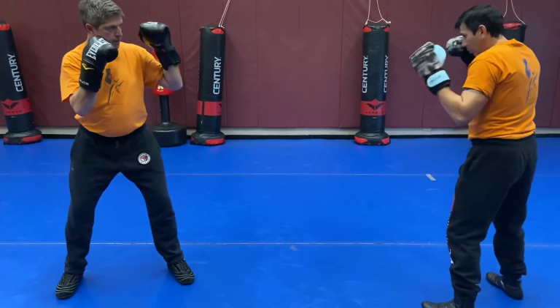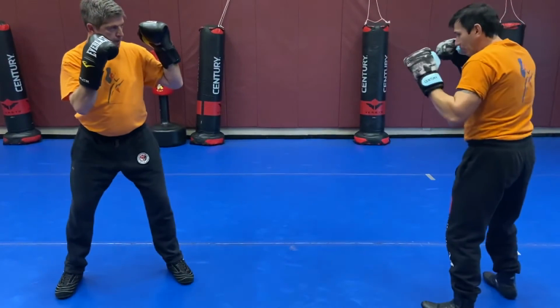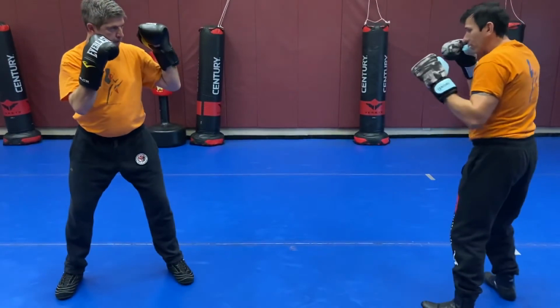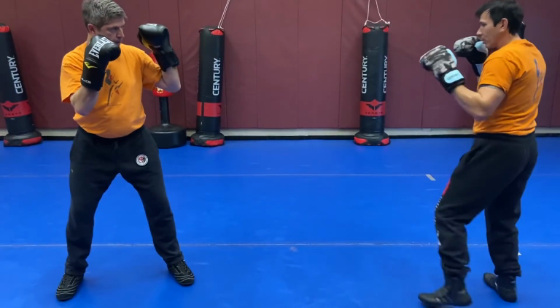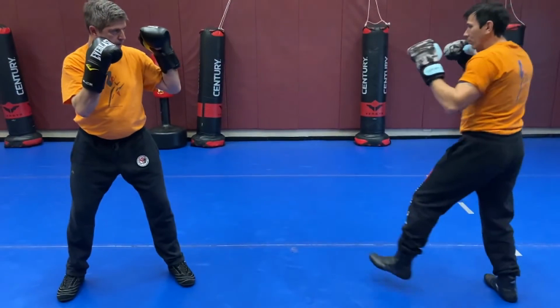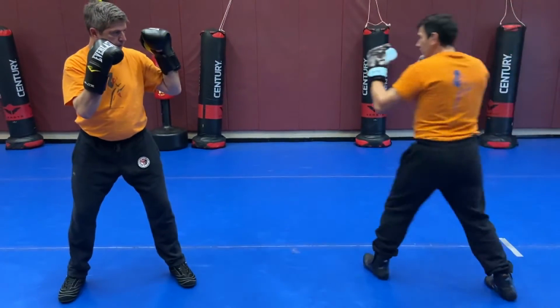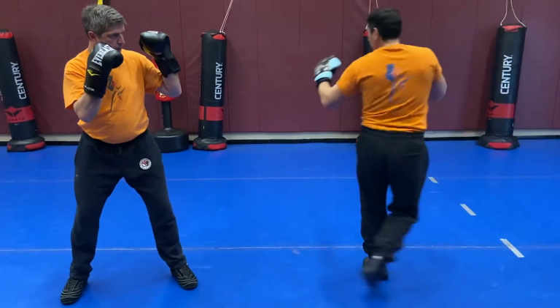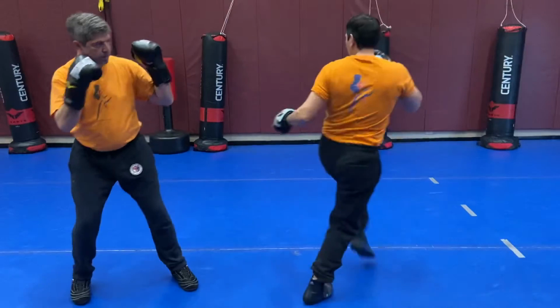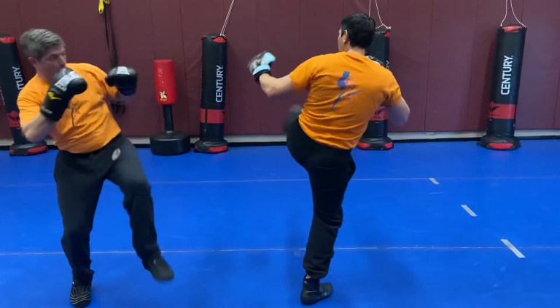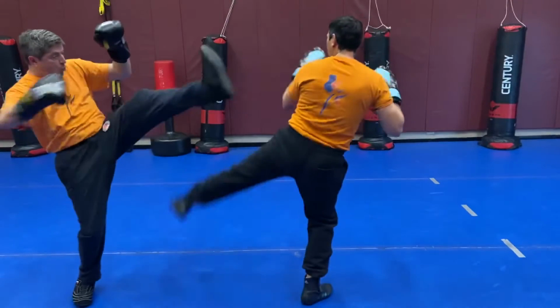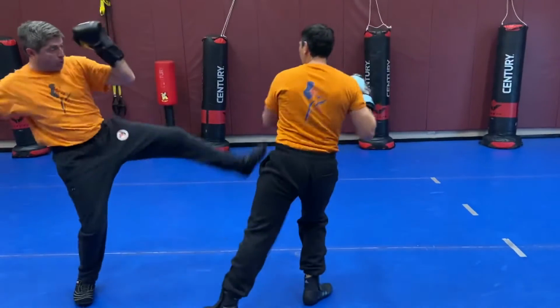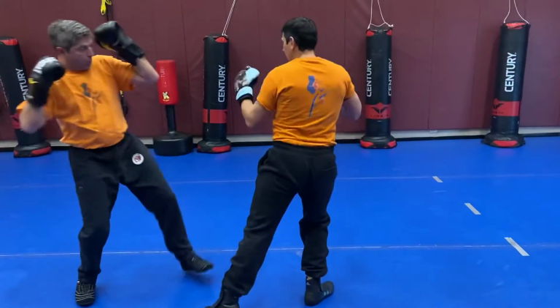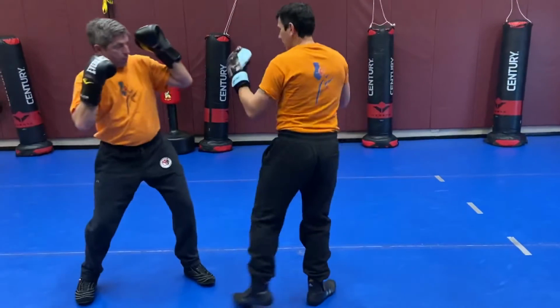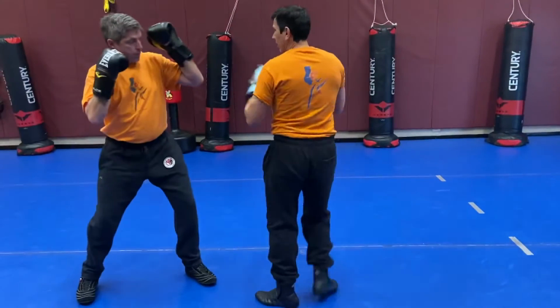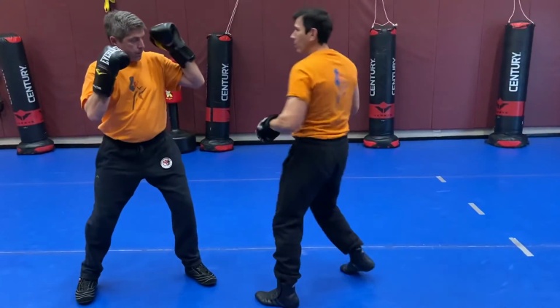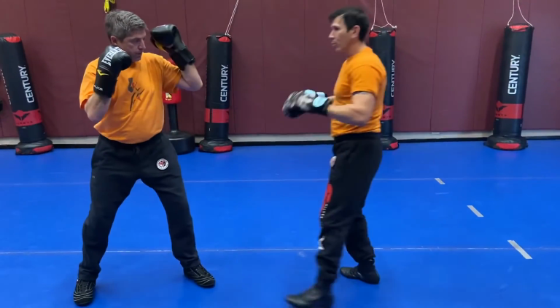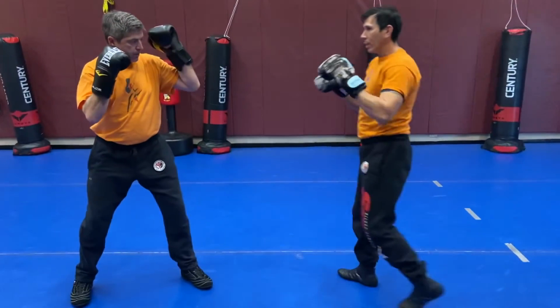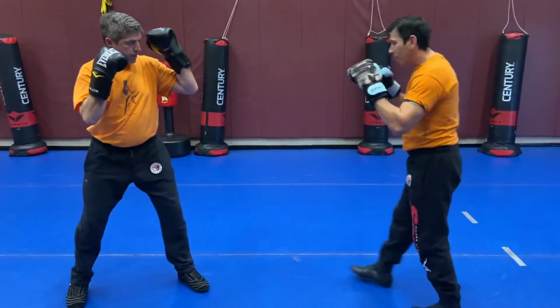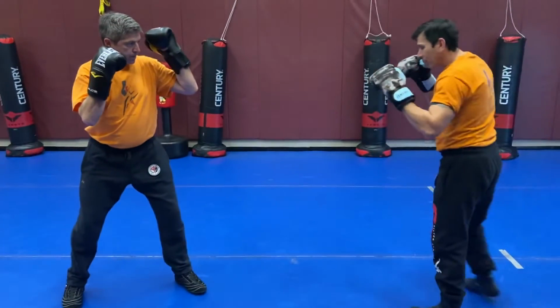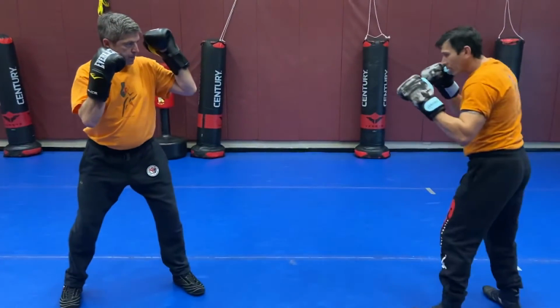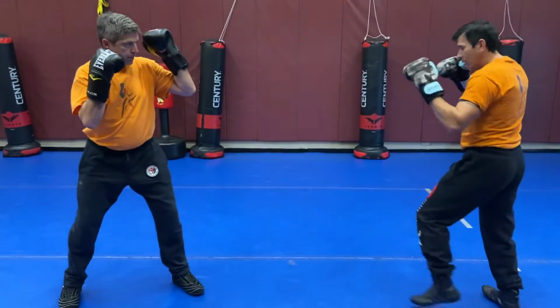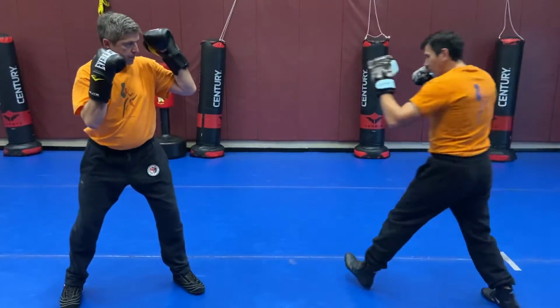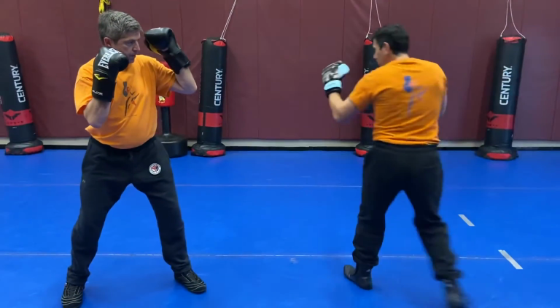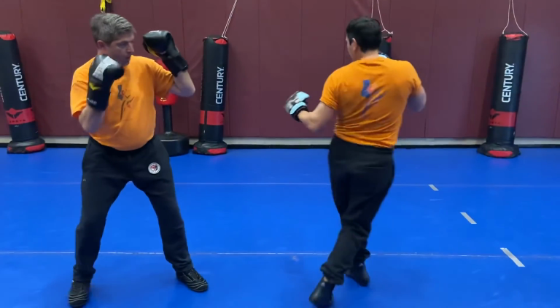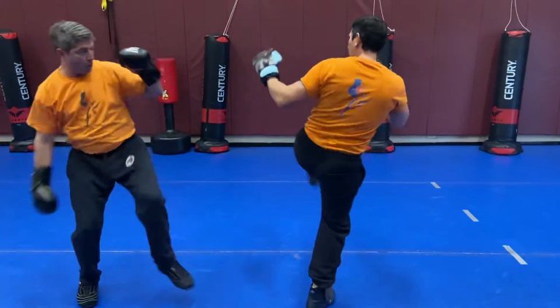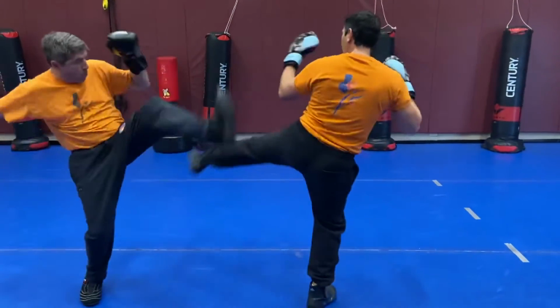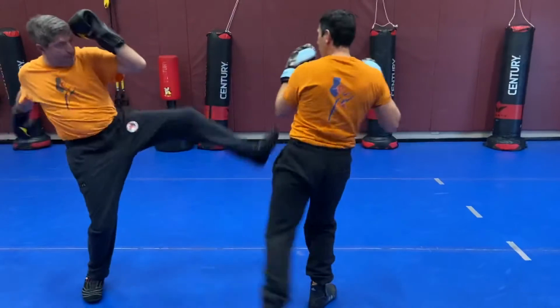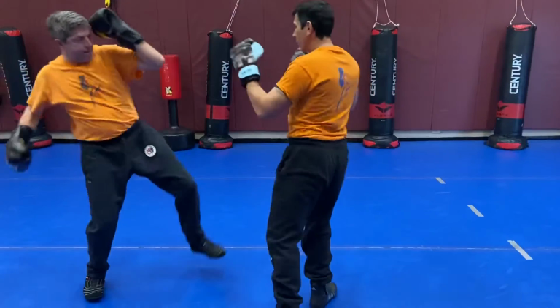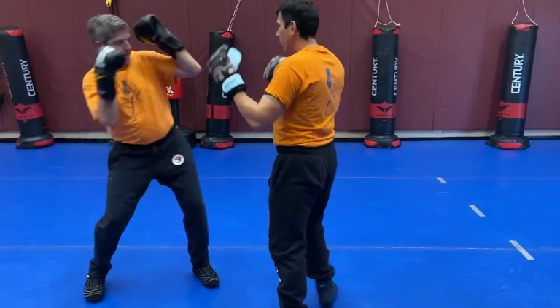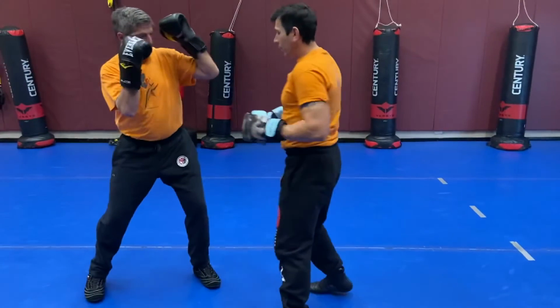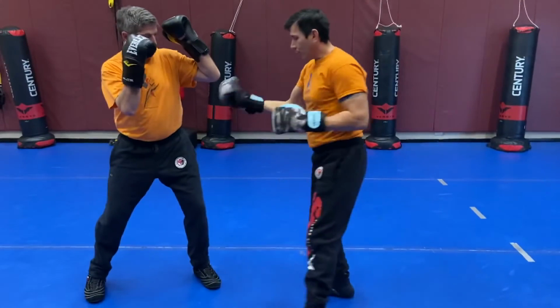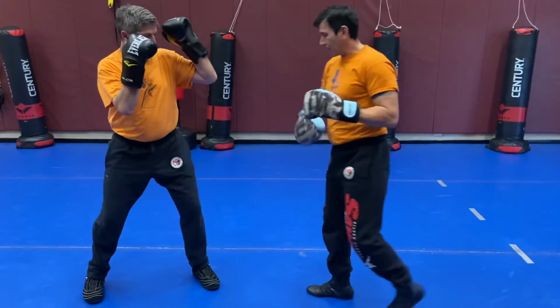I'll do a couple more. So we go one, two, three, and that's it. One more time — one, two, three — and then he'll do it to me.